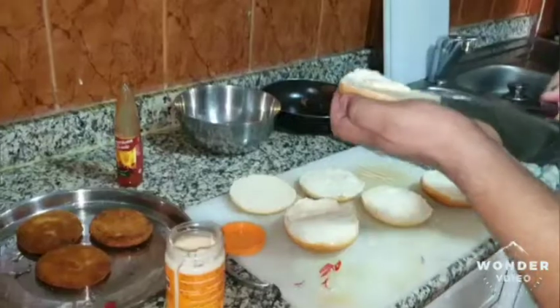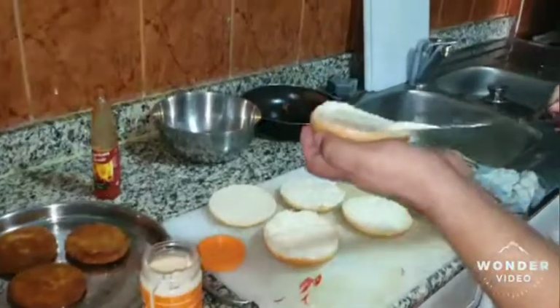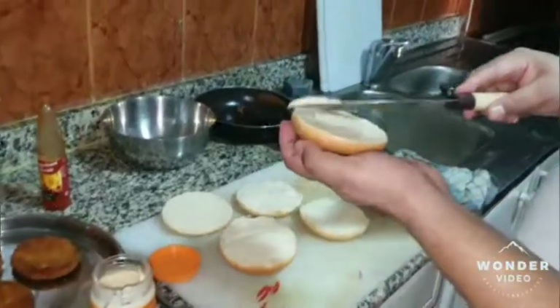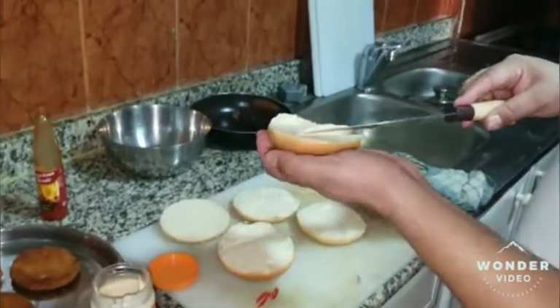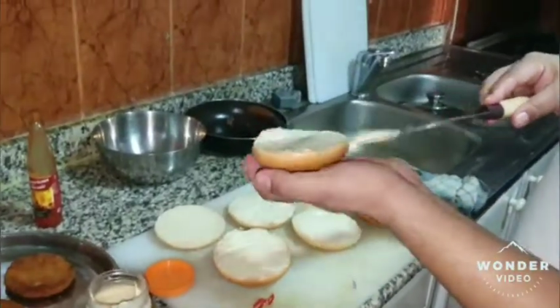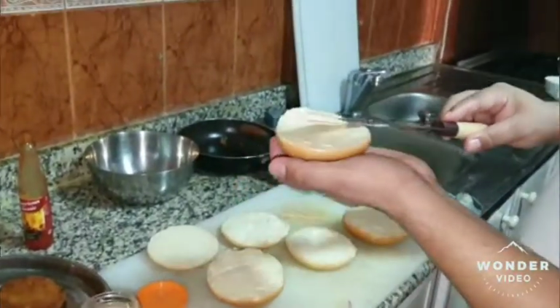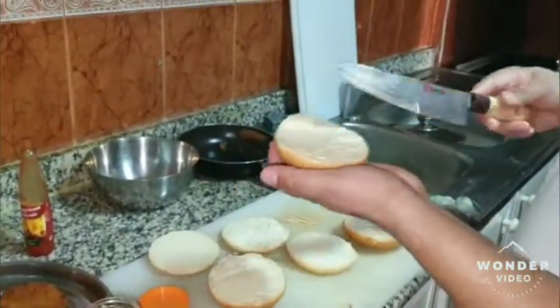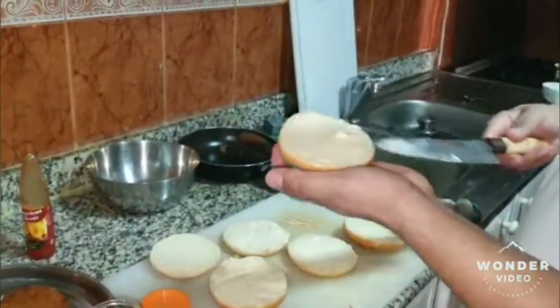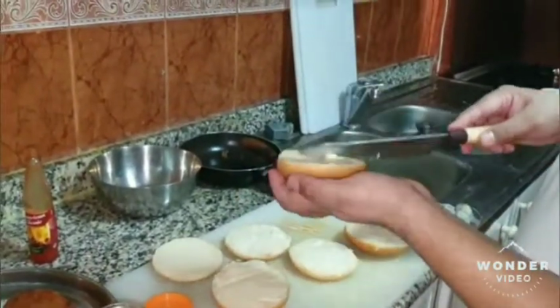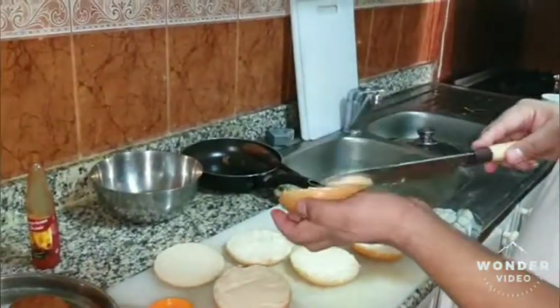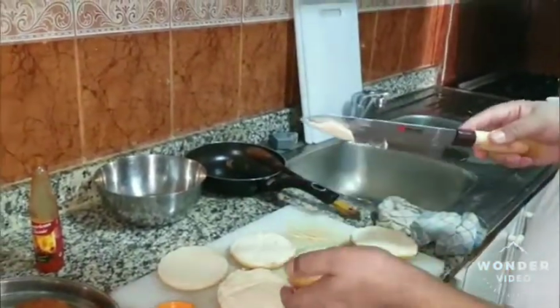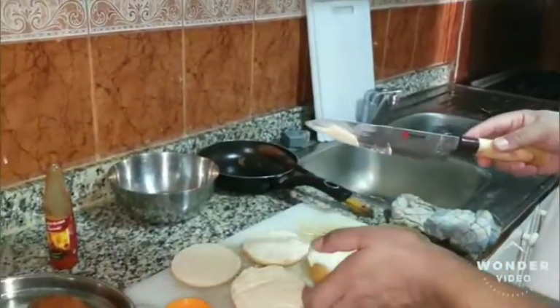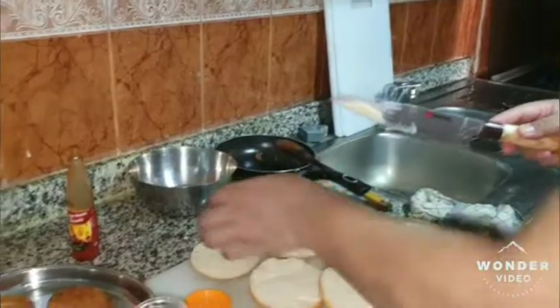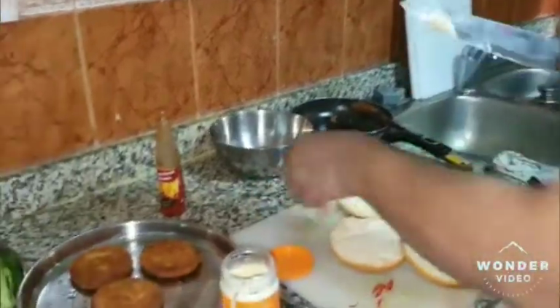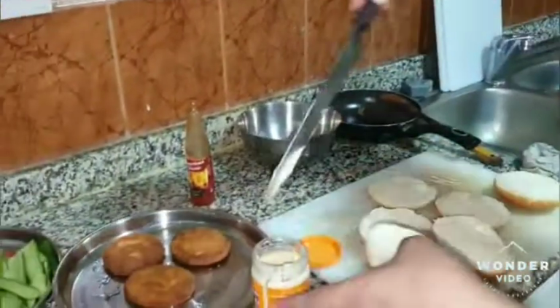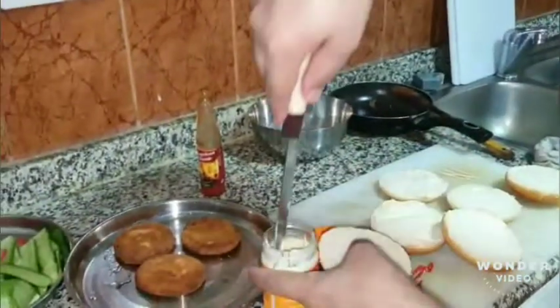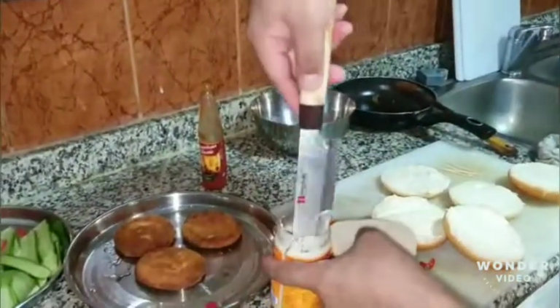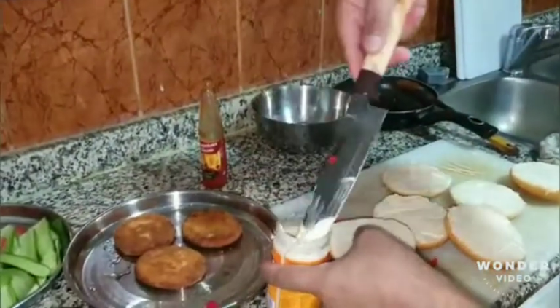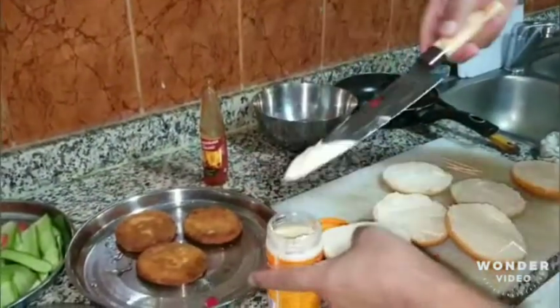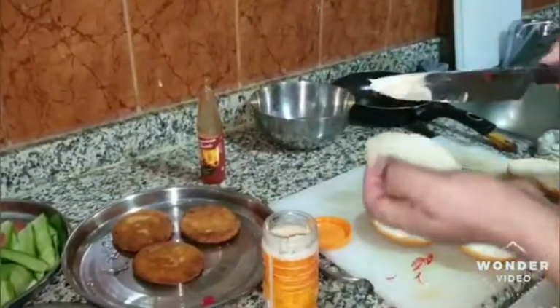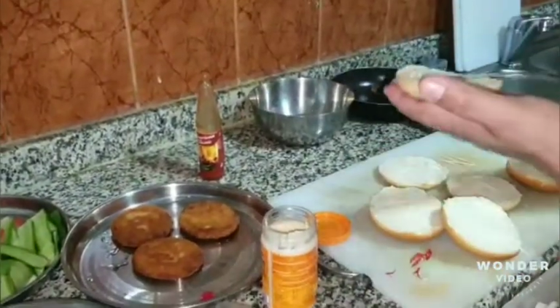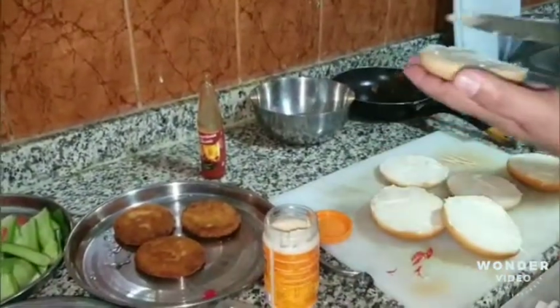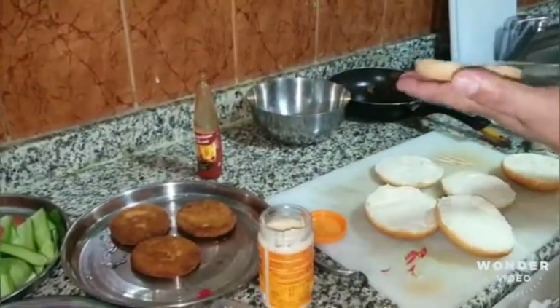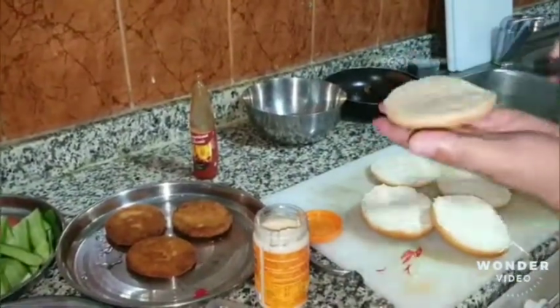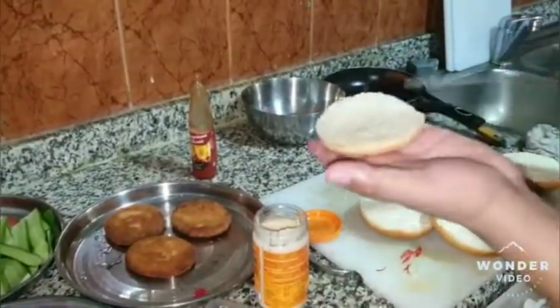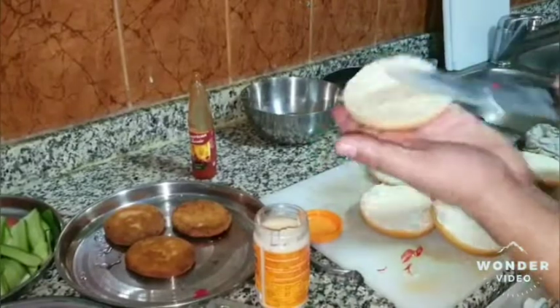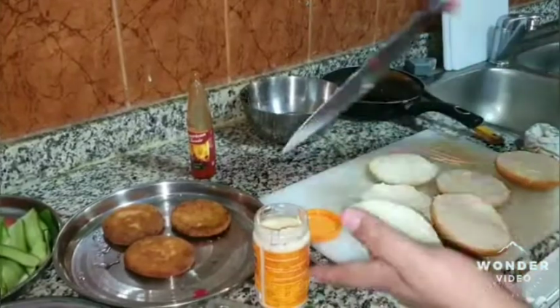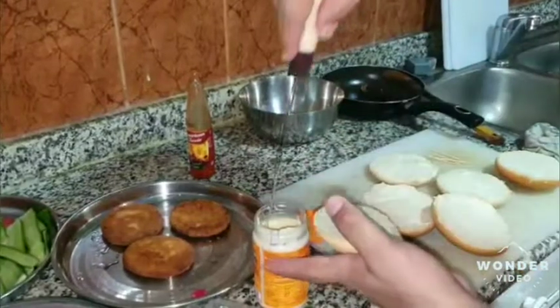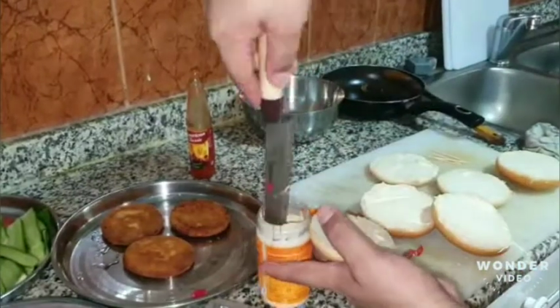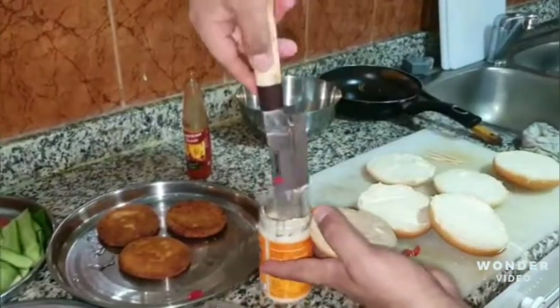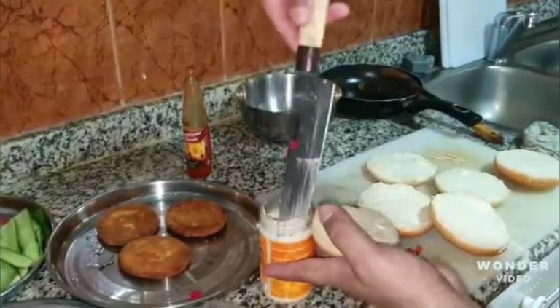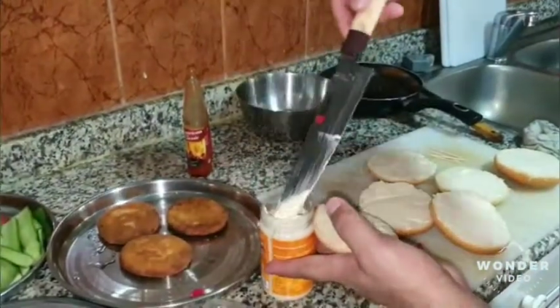This is for the burger. We will use 80g of butter. When it comes to the pan, it will take about 1 minute and I will use it to butter this pan.